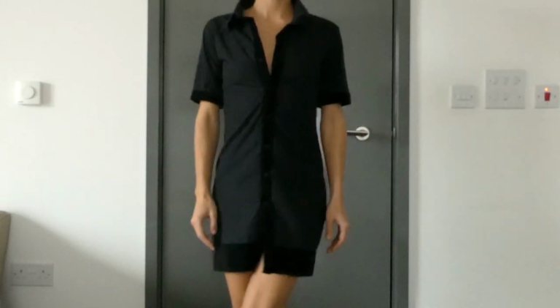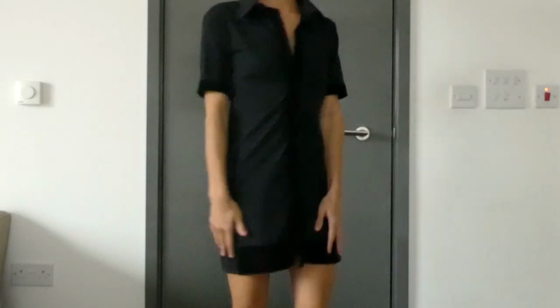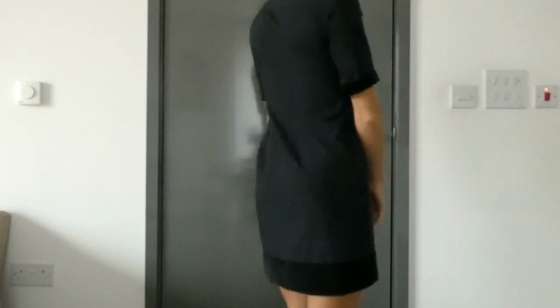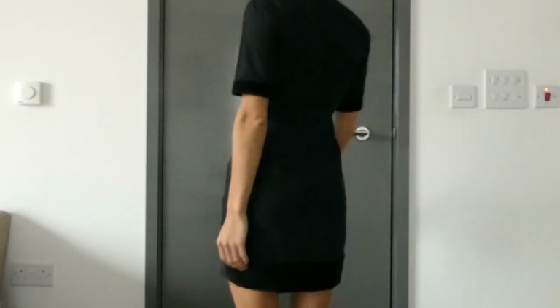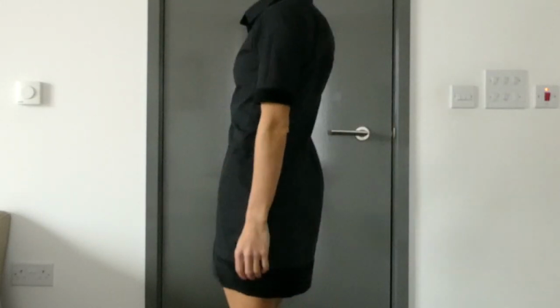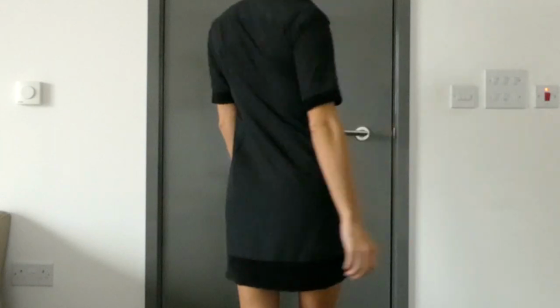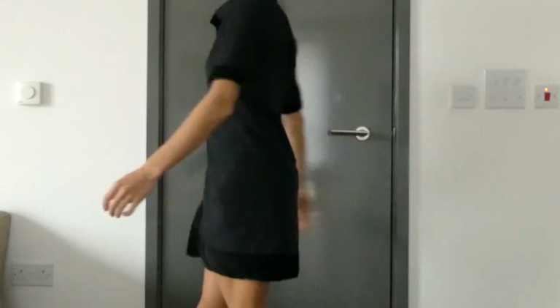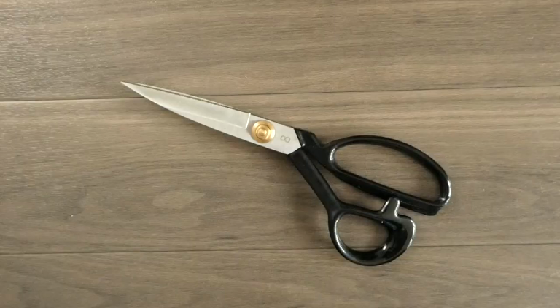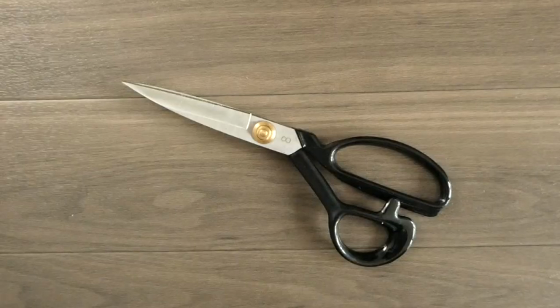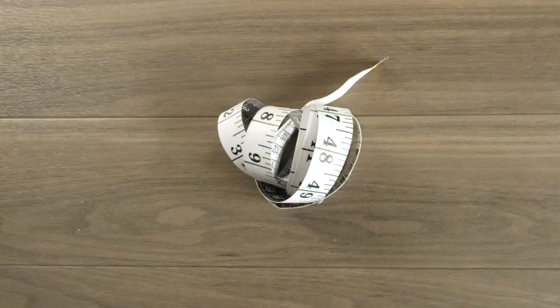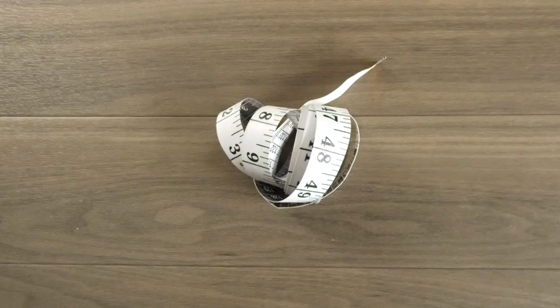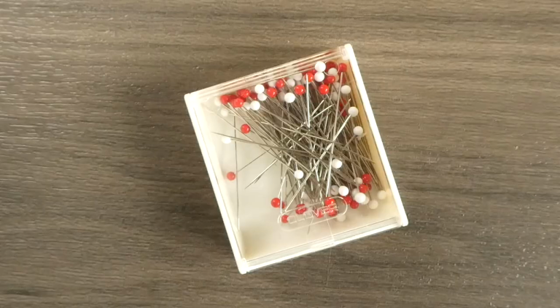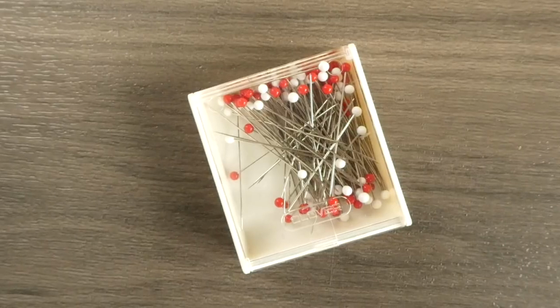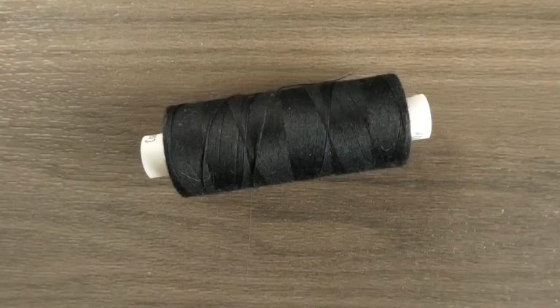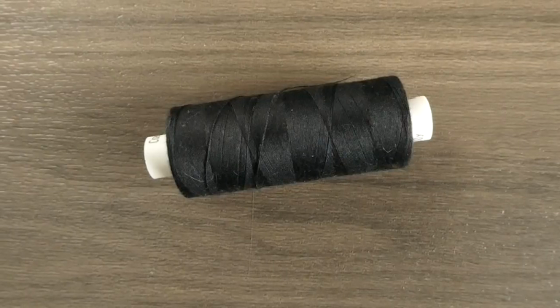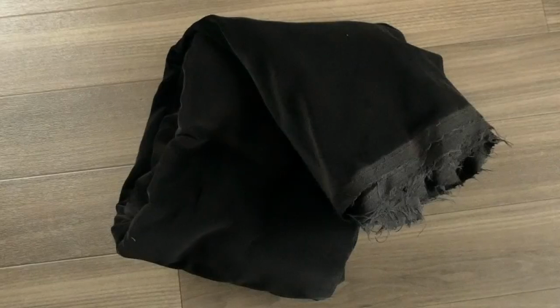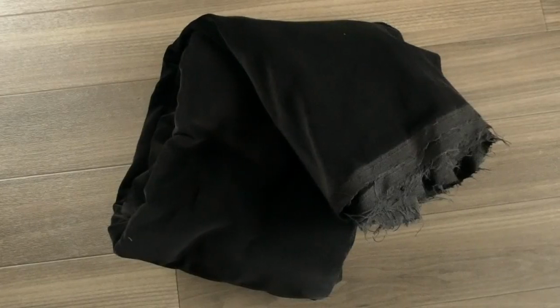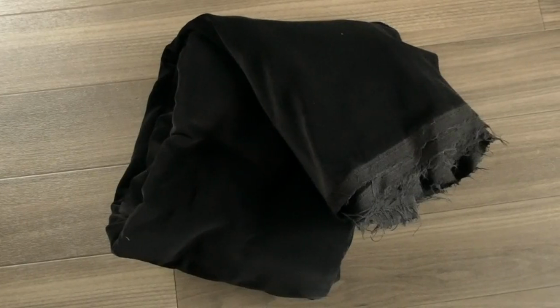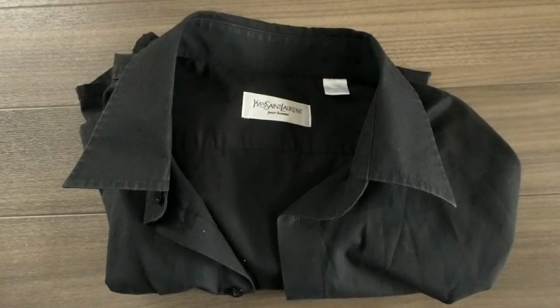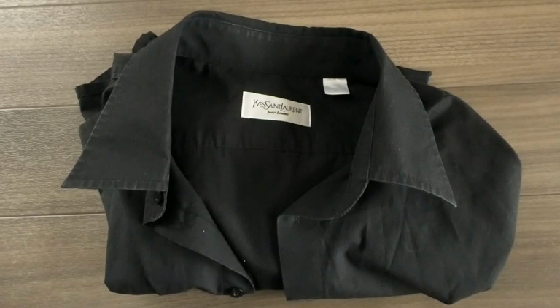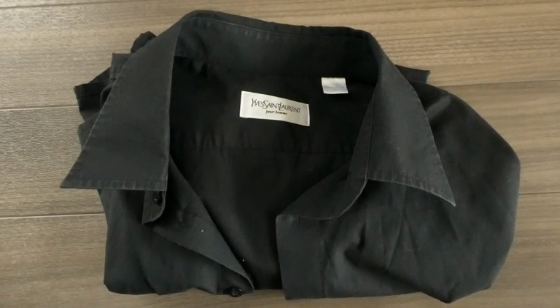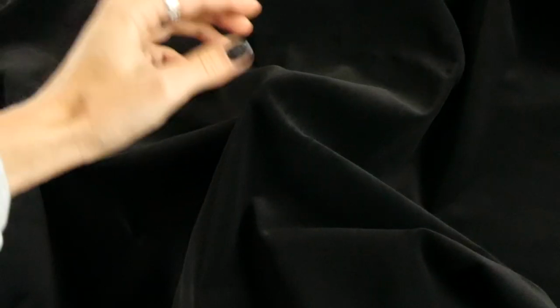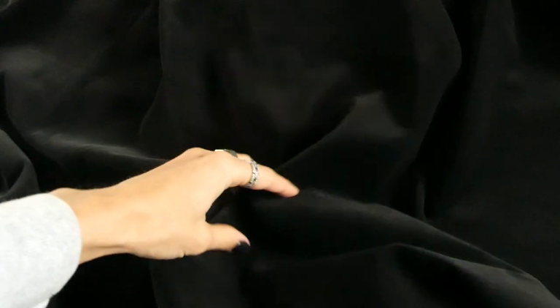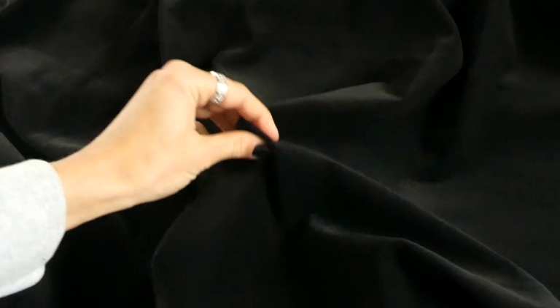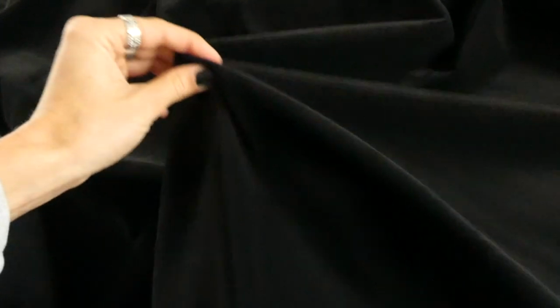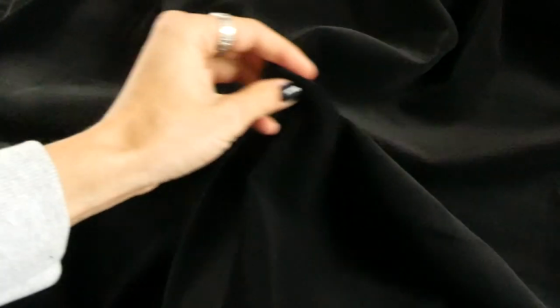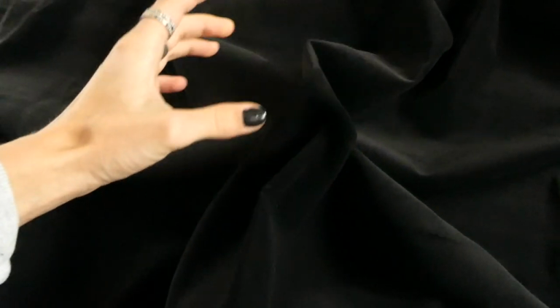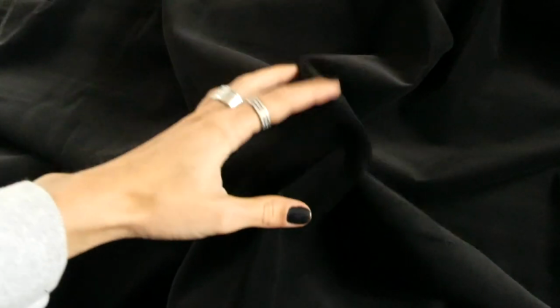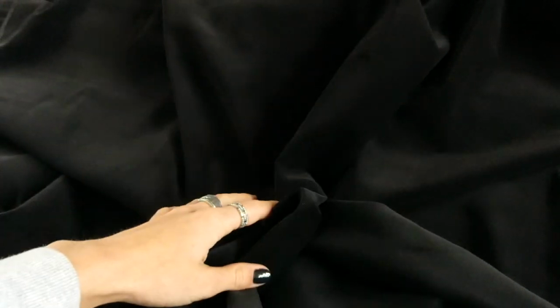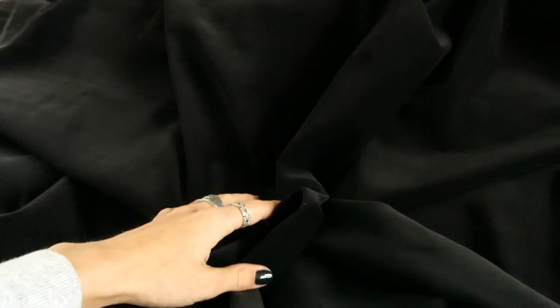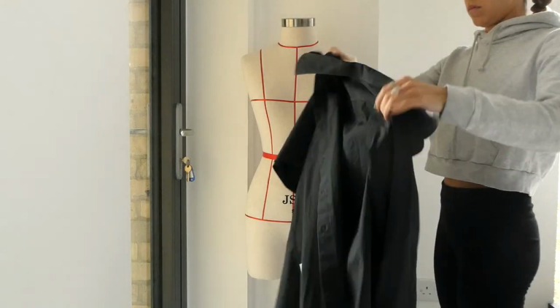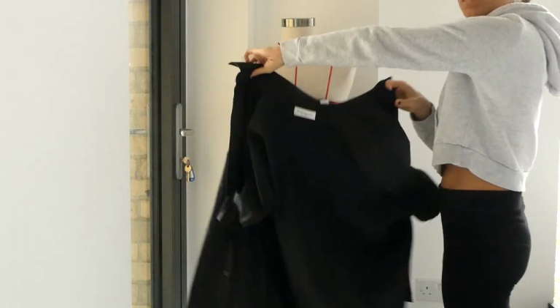For this project we're going to need scissors, measuring tape, pins, thread, fabric, and a men's dress shirt. I used a thick velvet for the fabric.